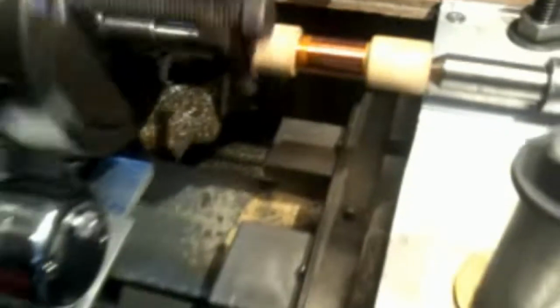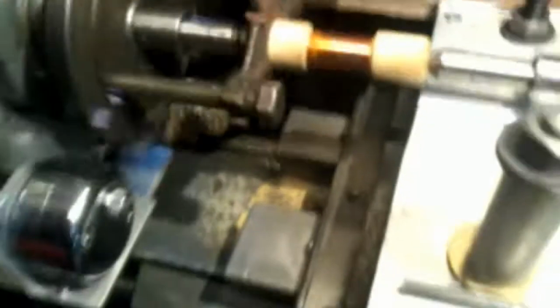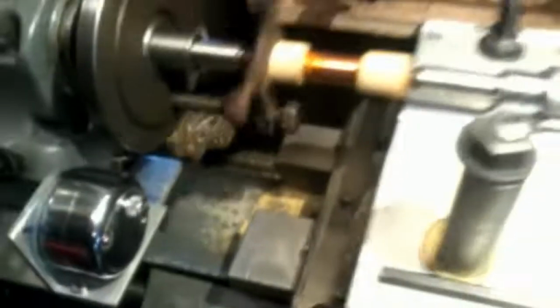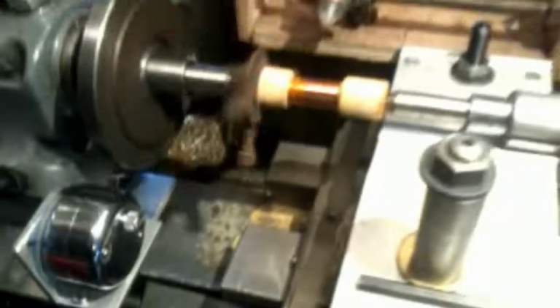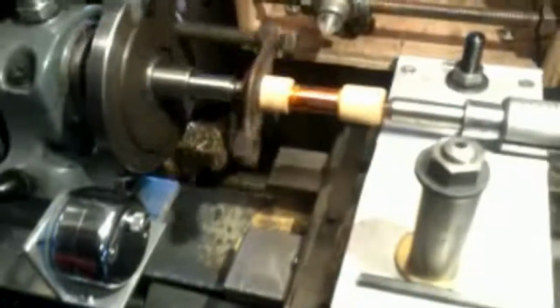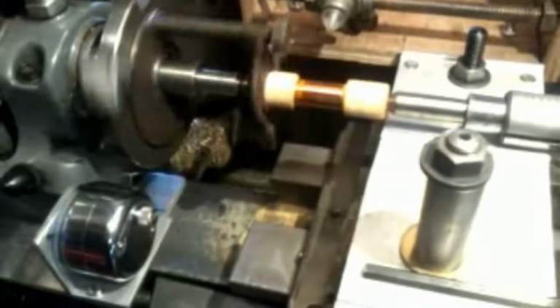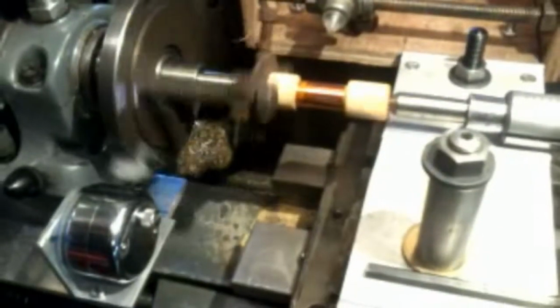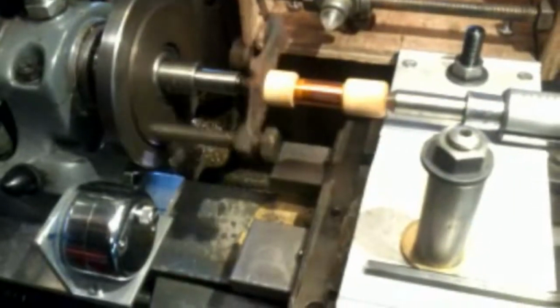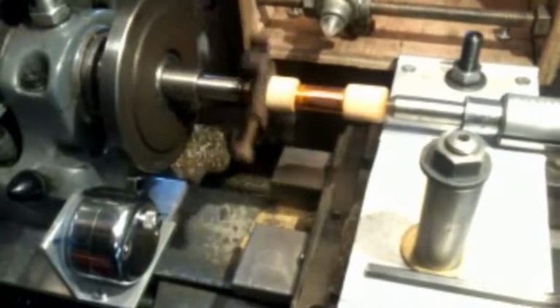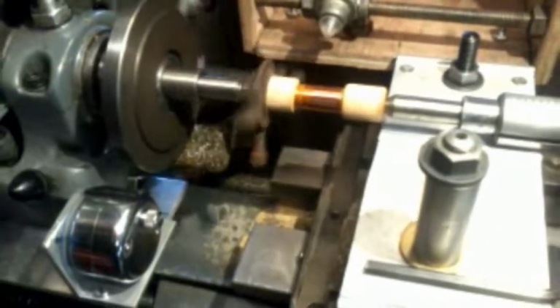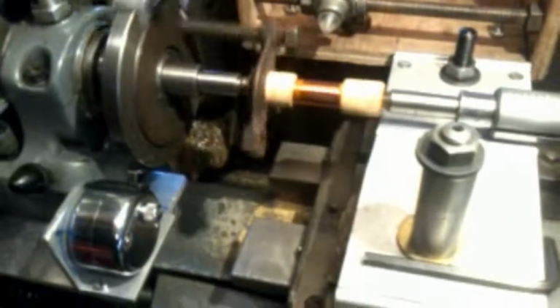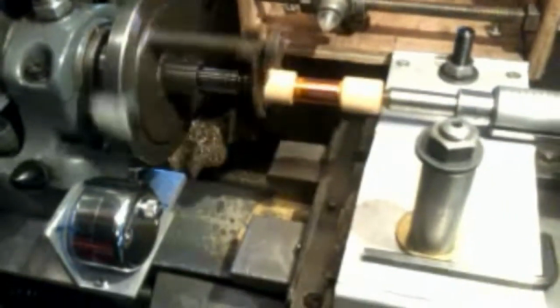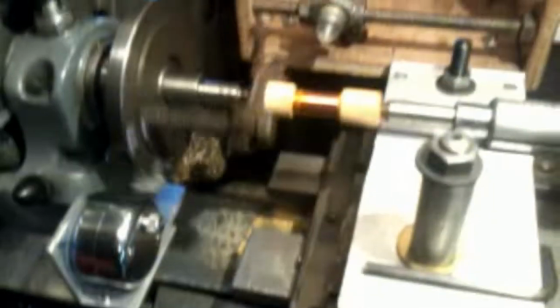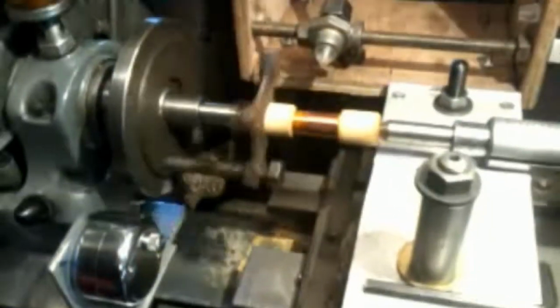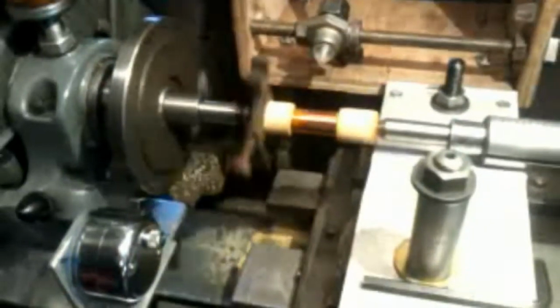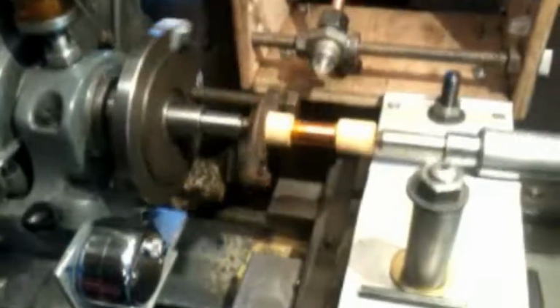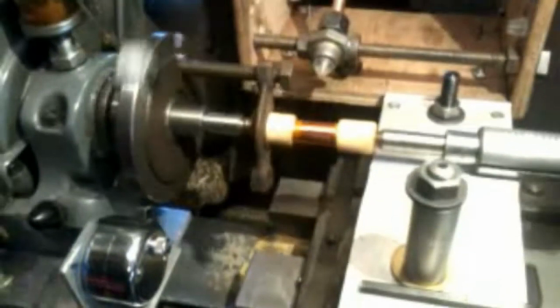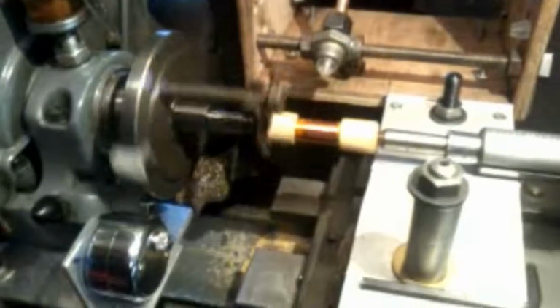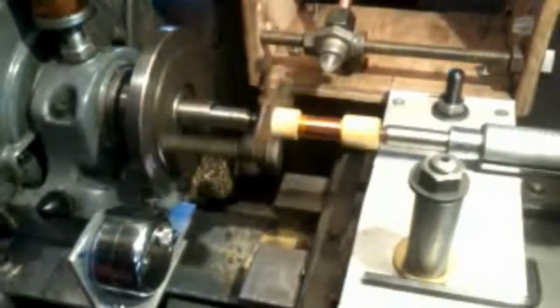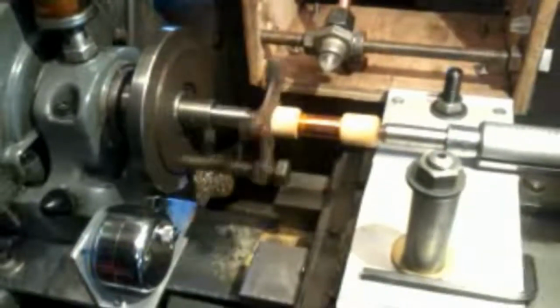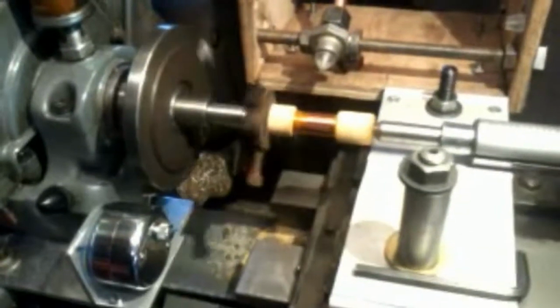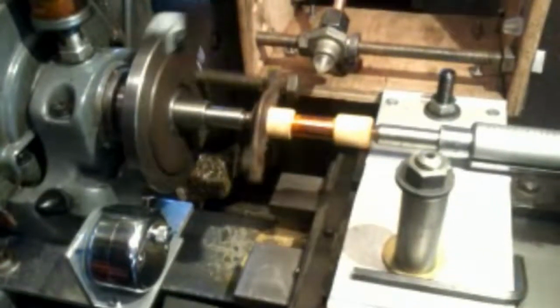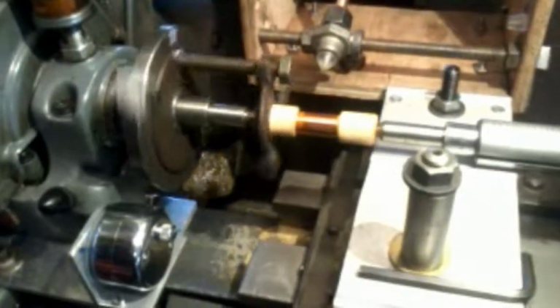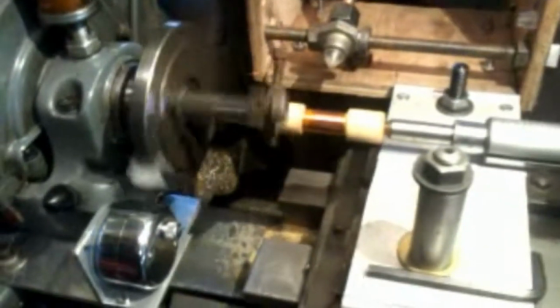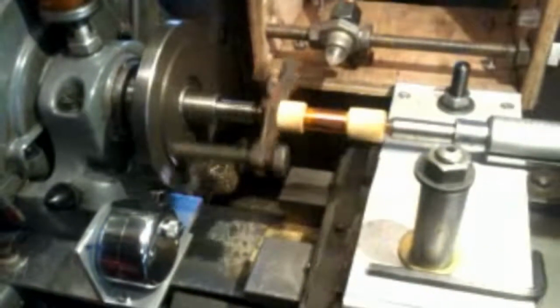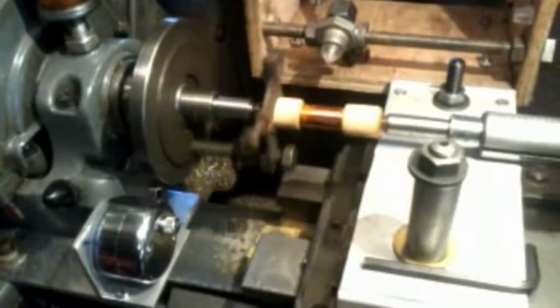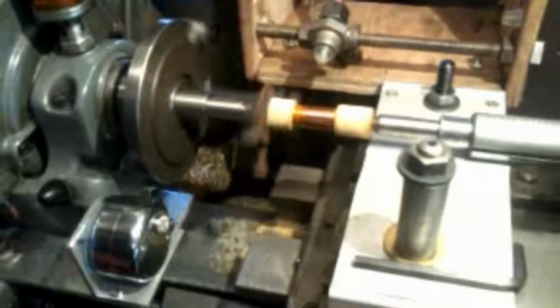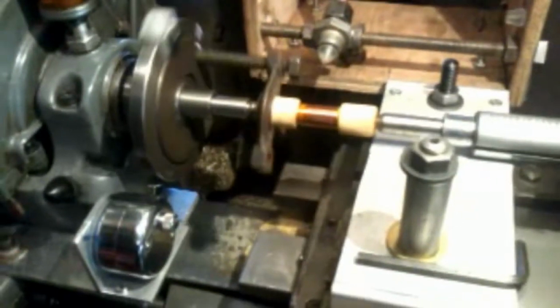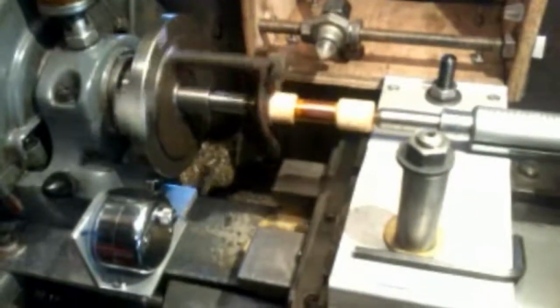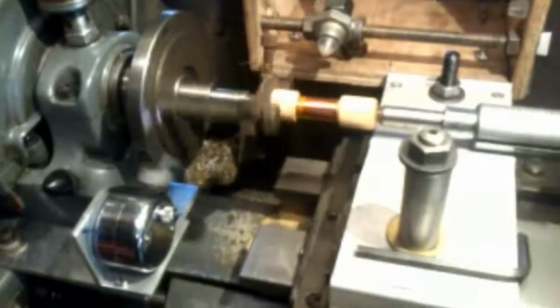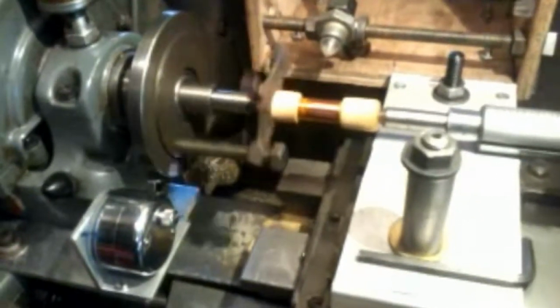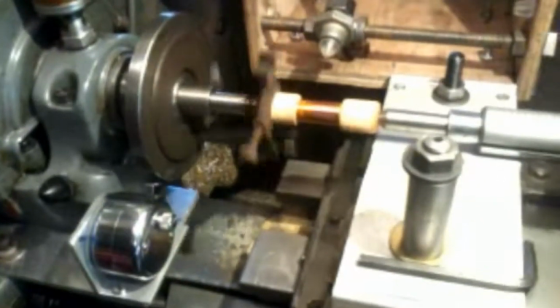I'll keep you informed anyway and probably show you another video when I get the armature in. Bye for now.